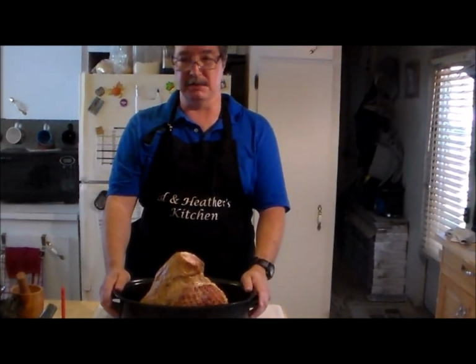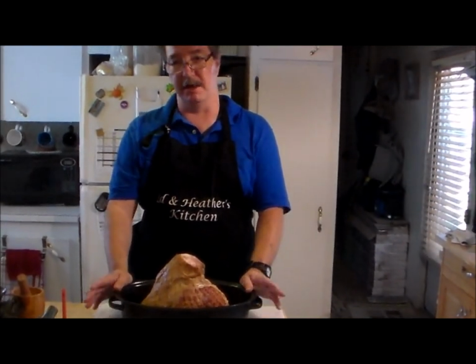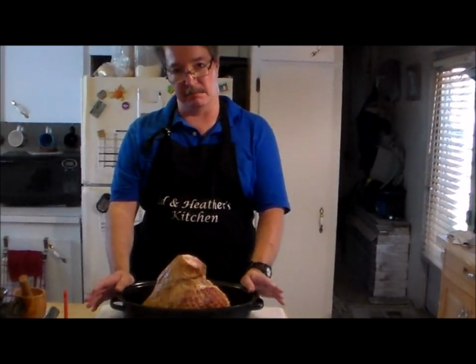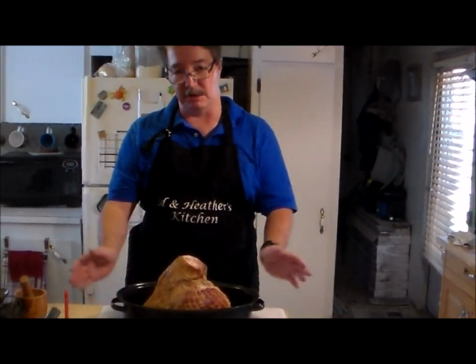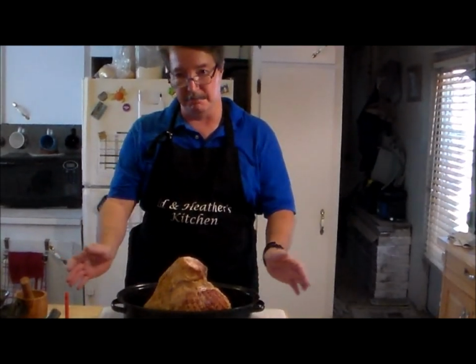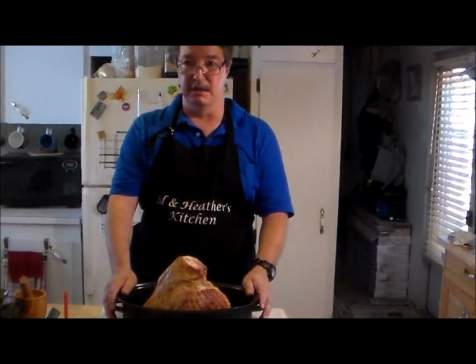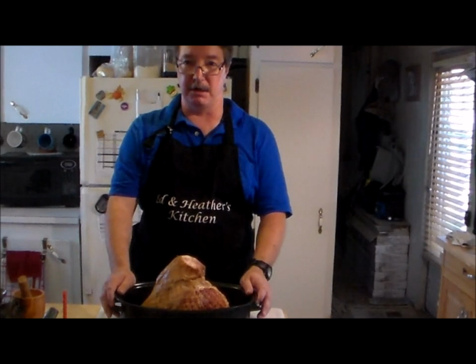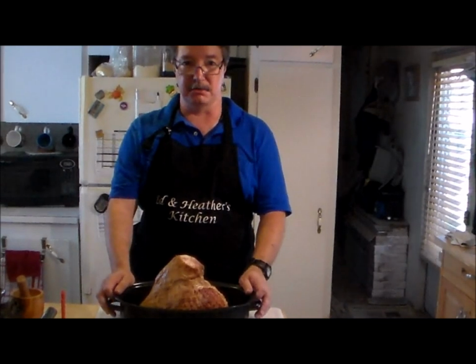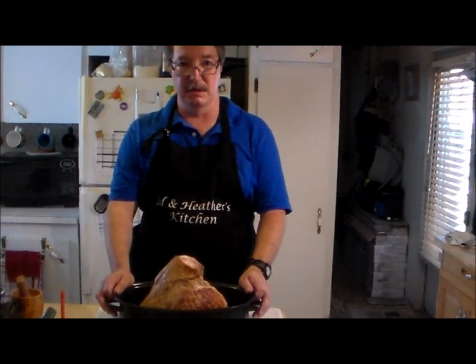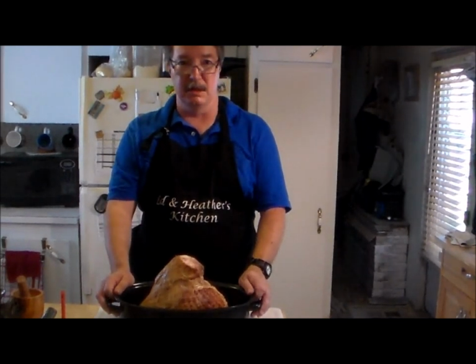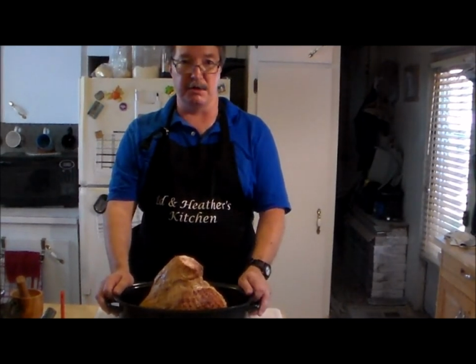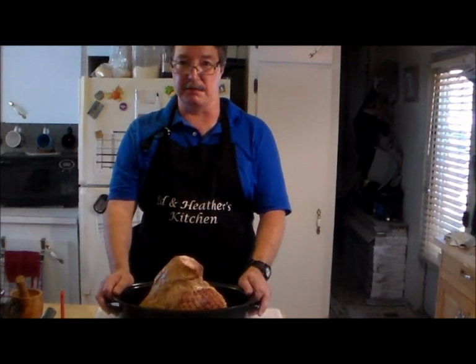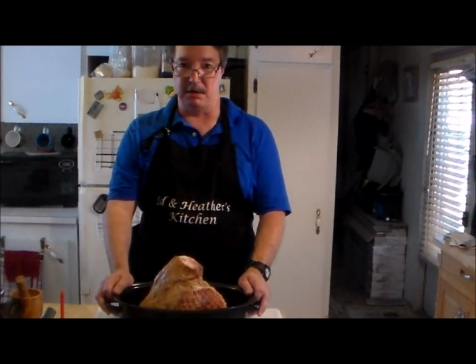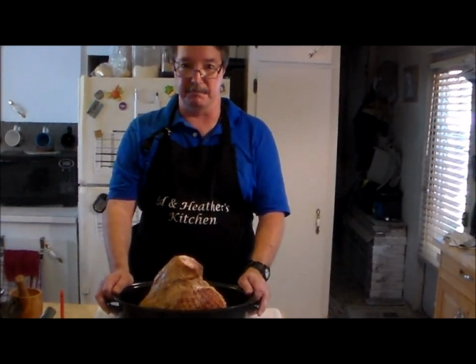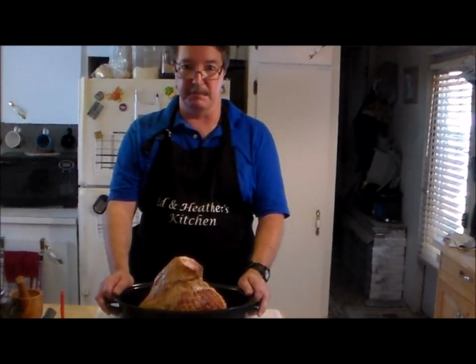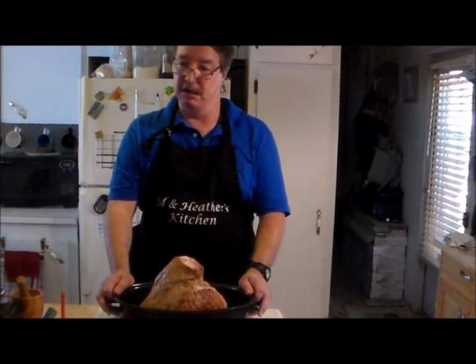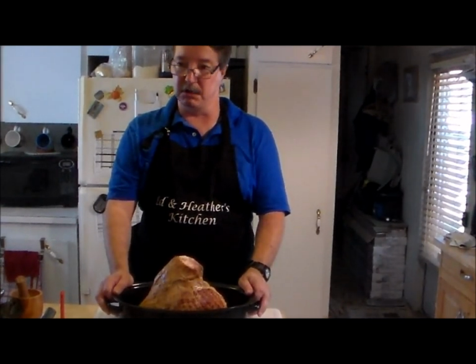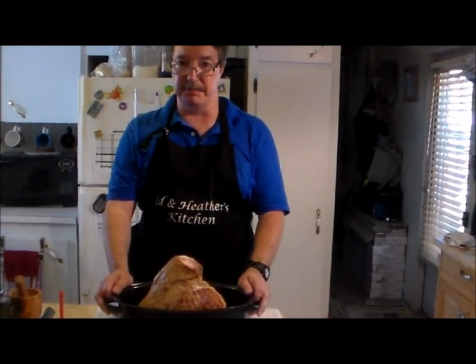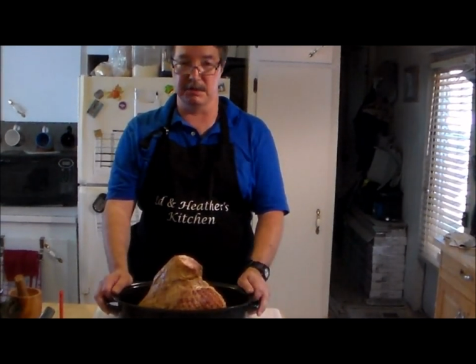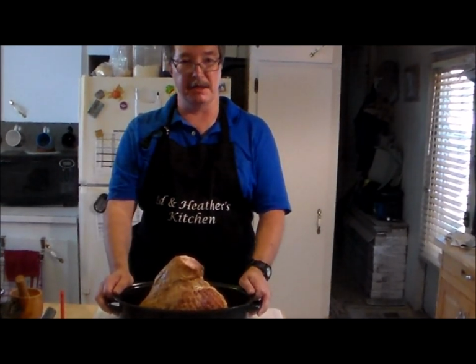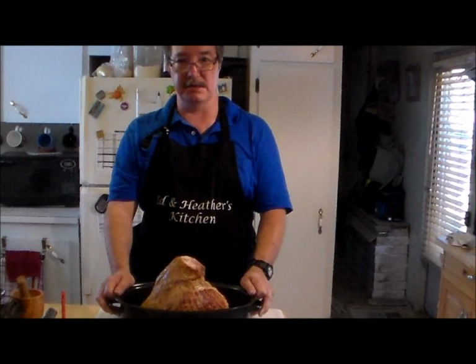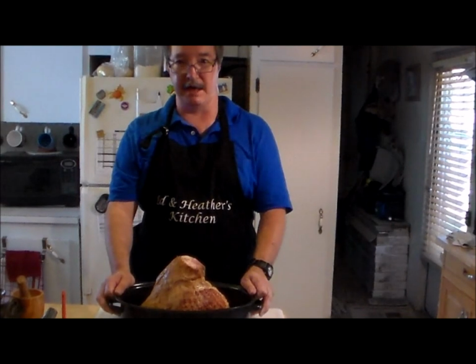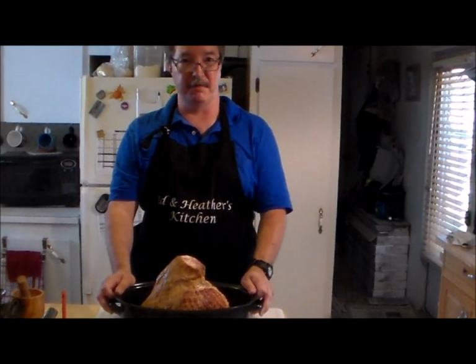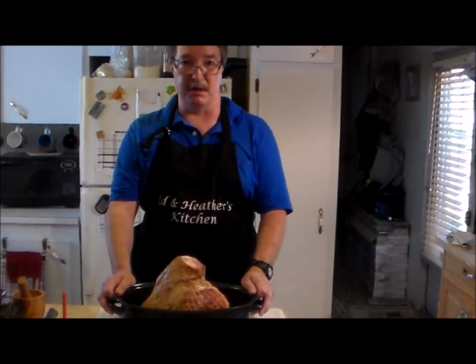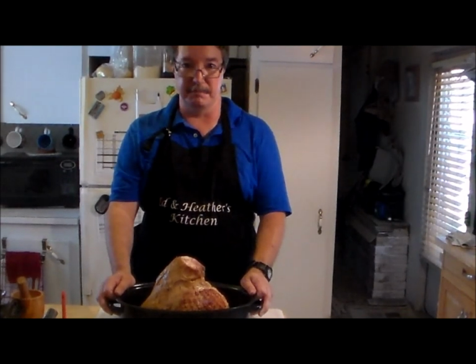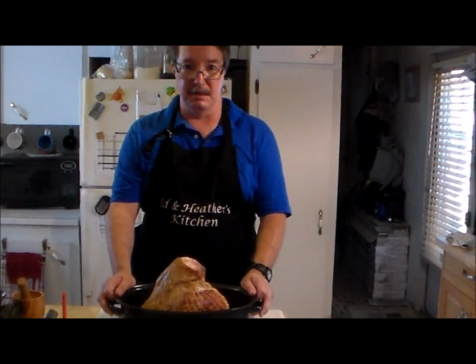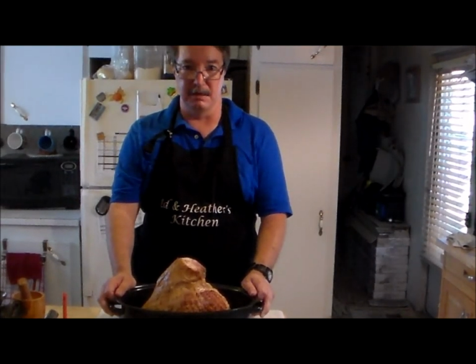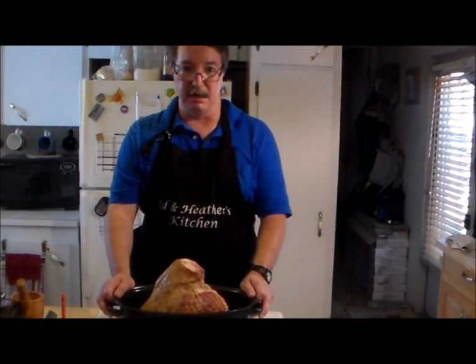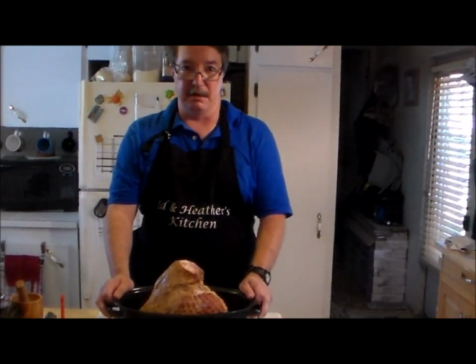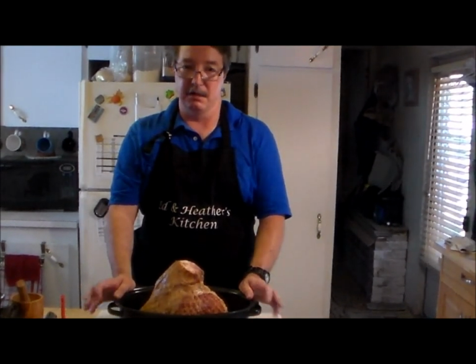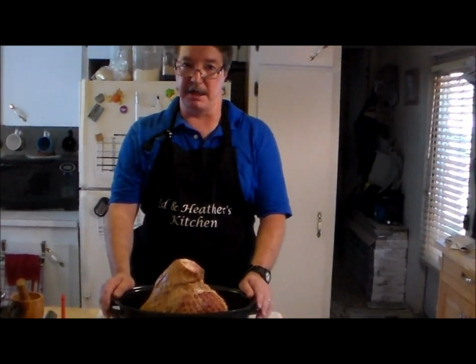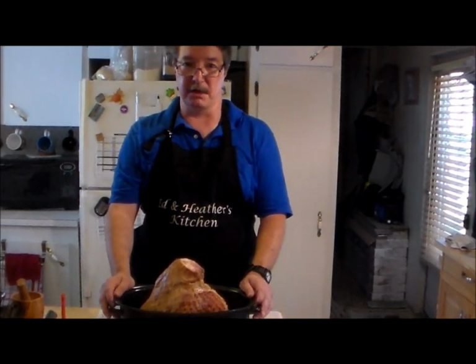Actually, reheat it. Sorry — it's already cooked. We're going to do it on the grill. Real simple. It's going to be the easiest ham you've ever done. Alright, let's get cooking.